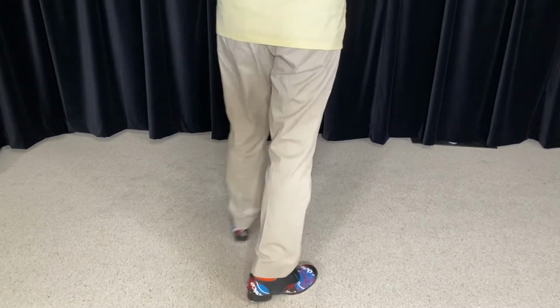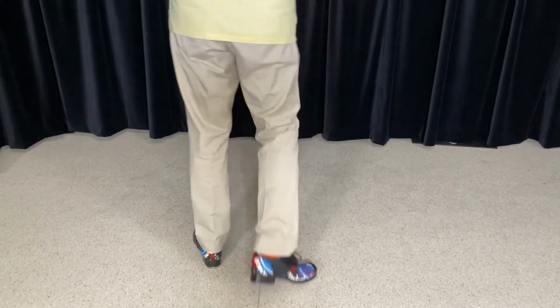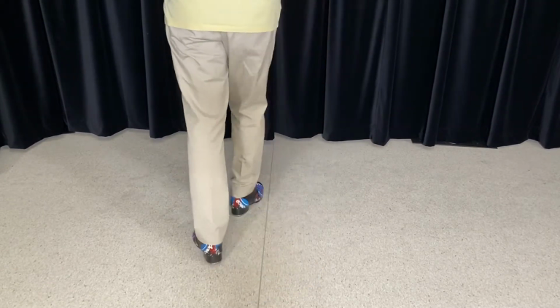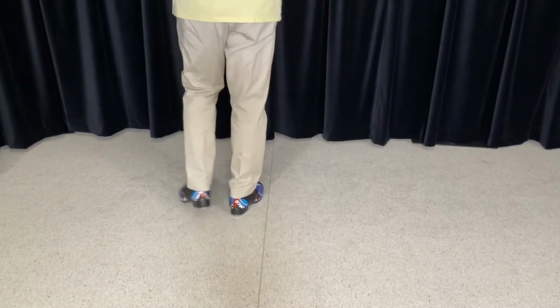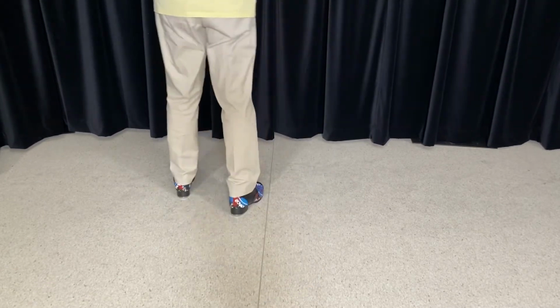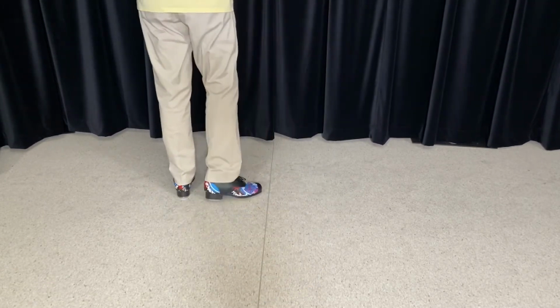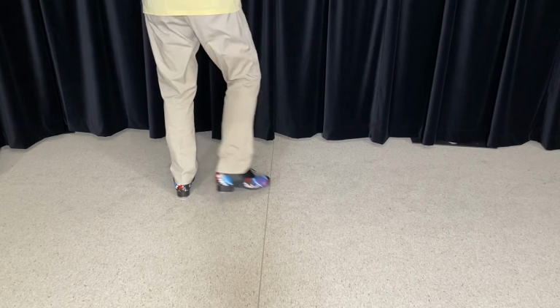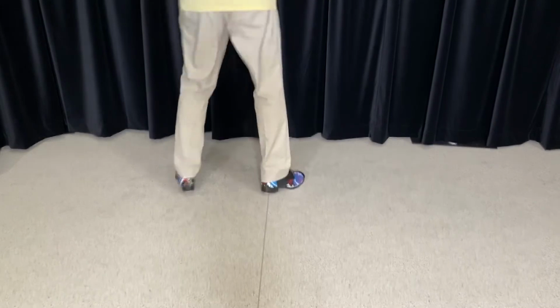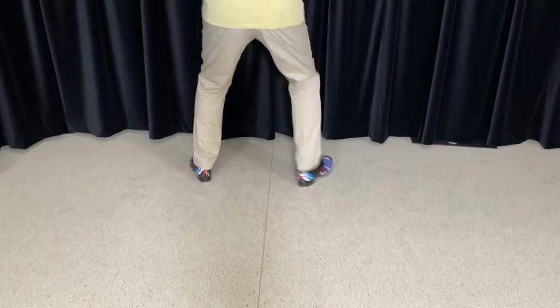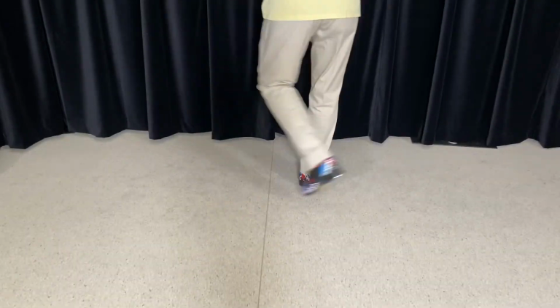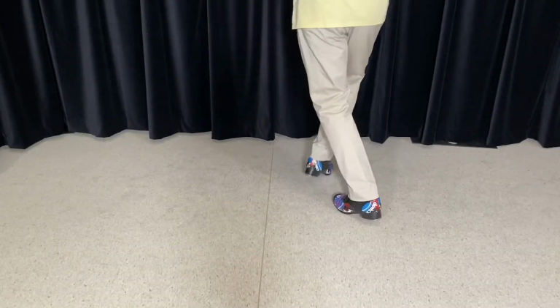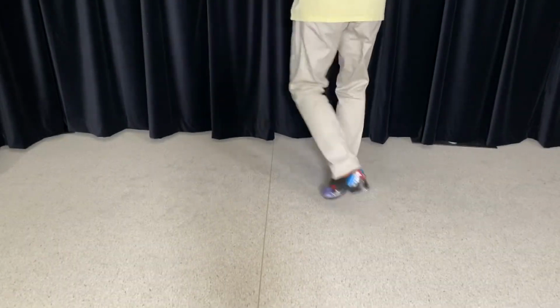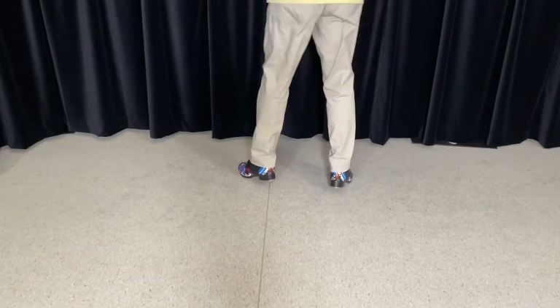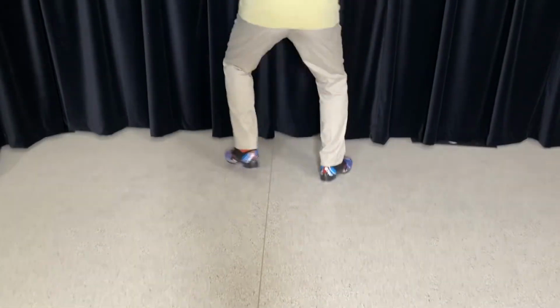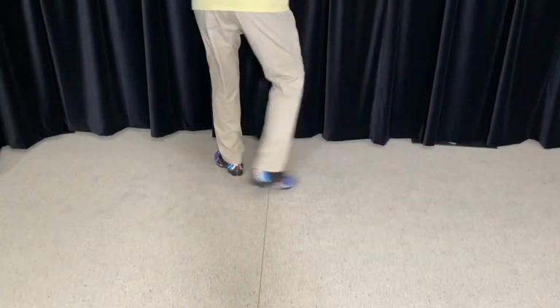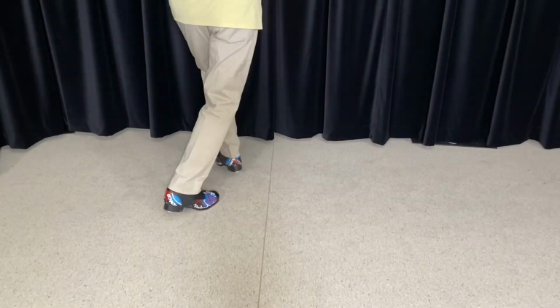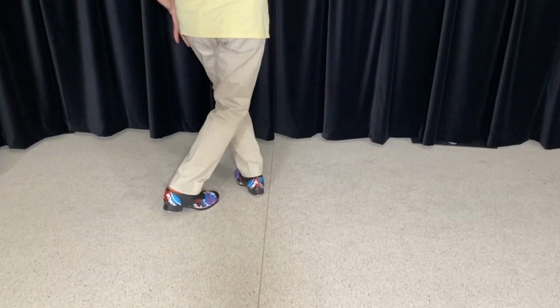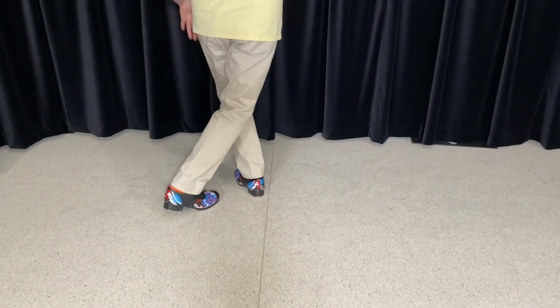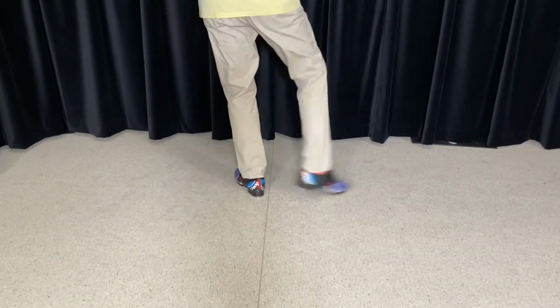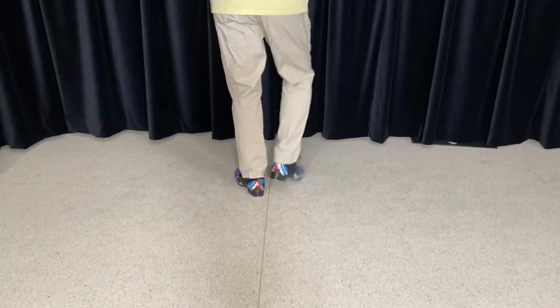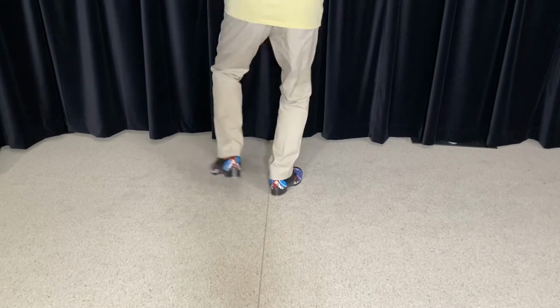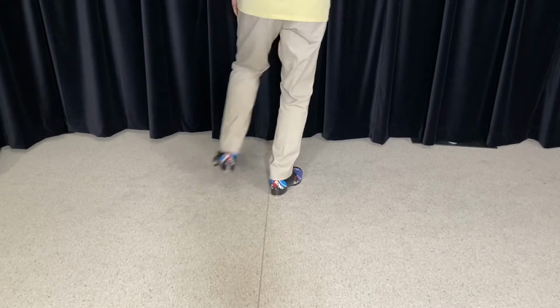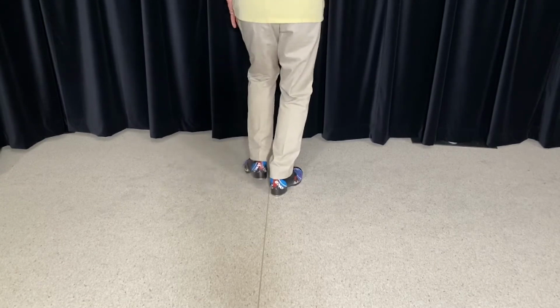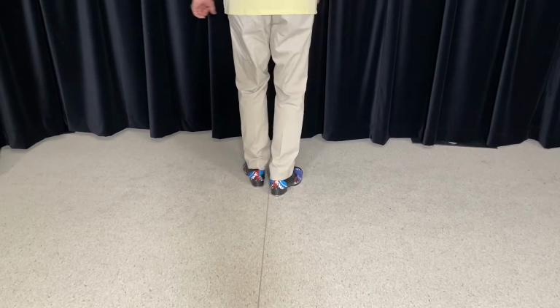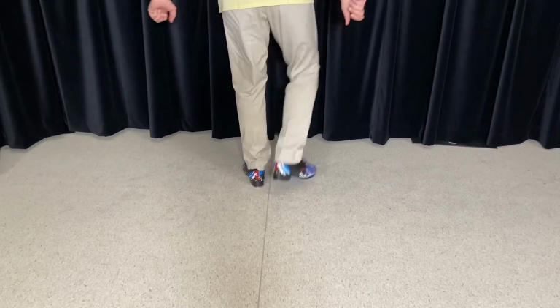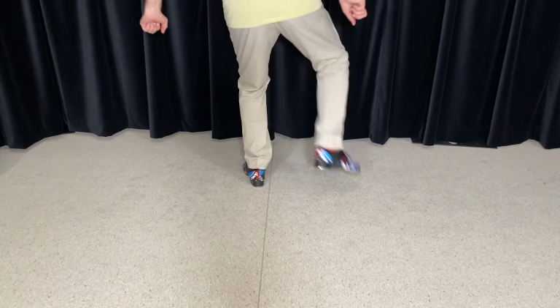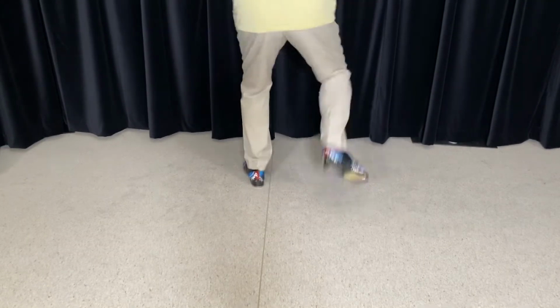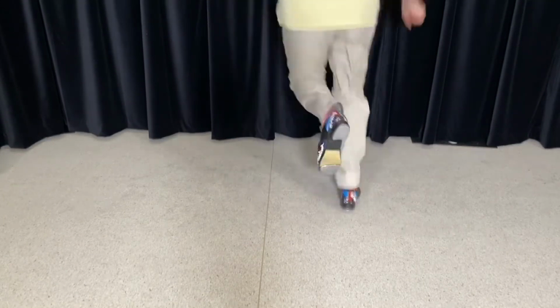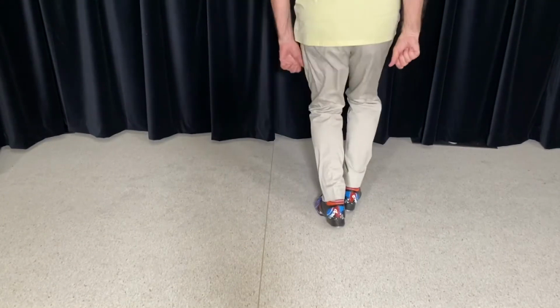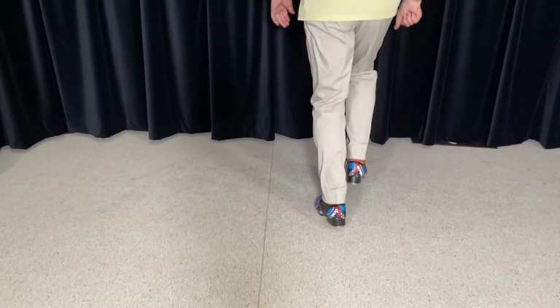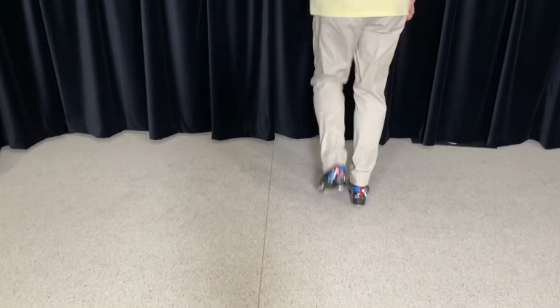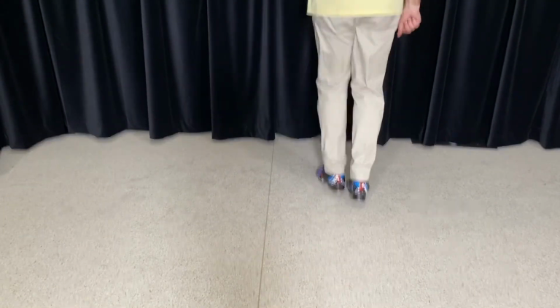Take our time. It goes: one, two, rush. One, two, rush. Shuffle, shuffle, shuffle, shuffle, shuffle, shuffle, shuffle. Beat, beat.